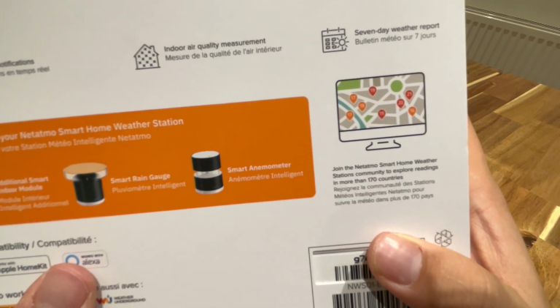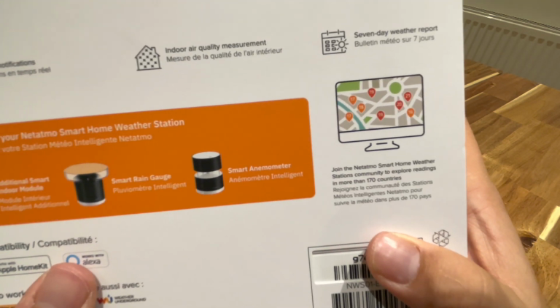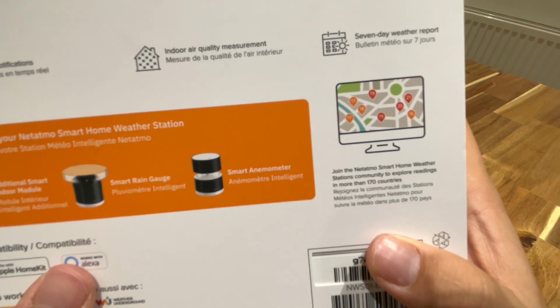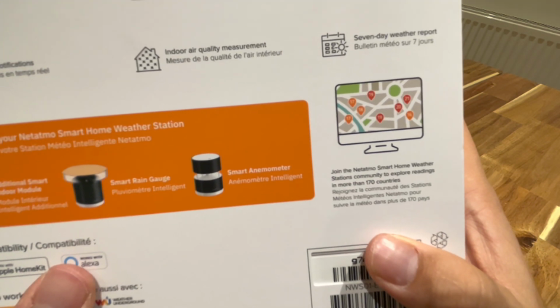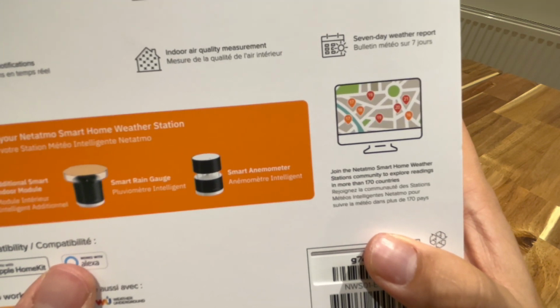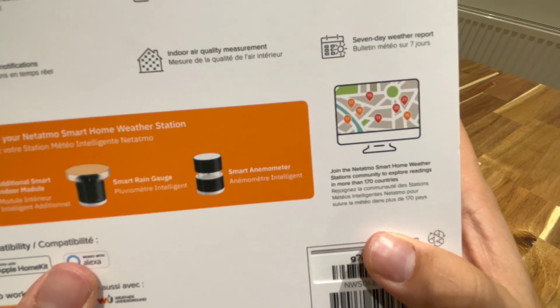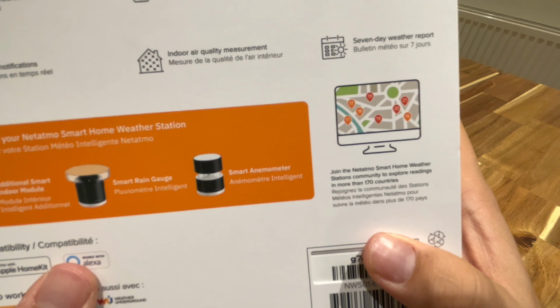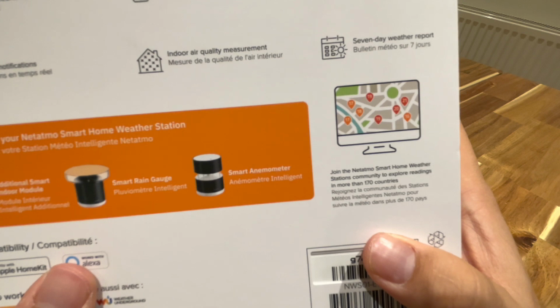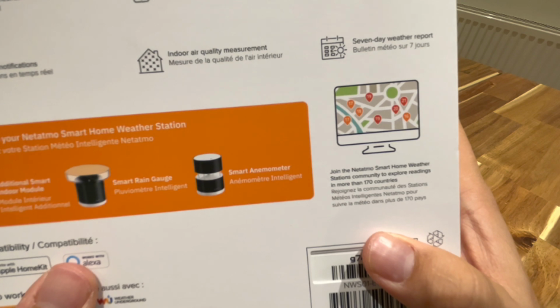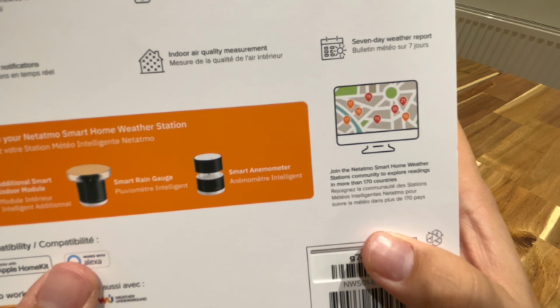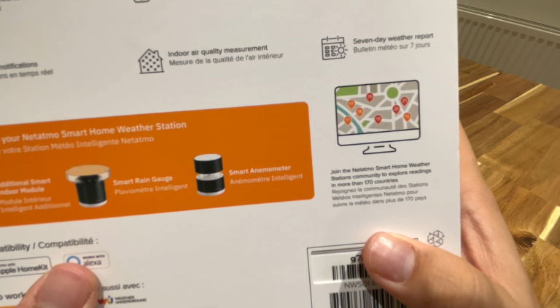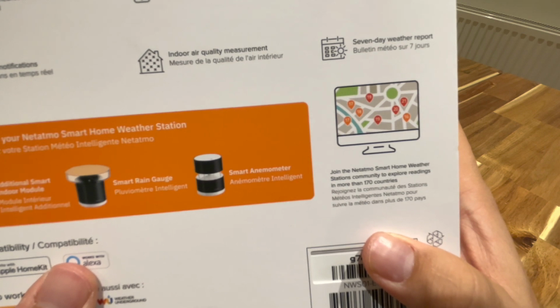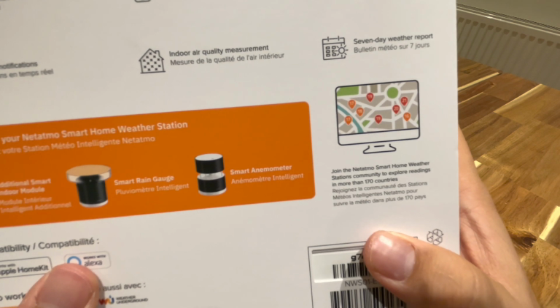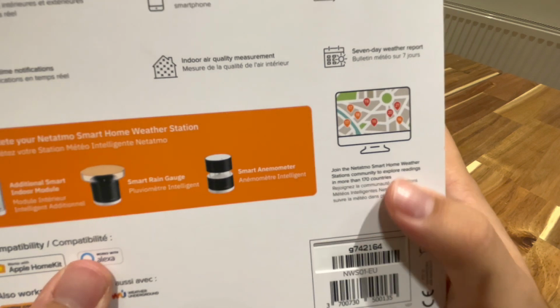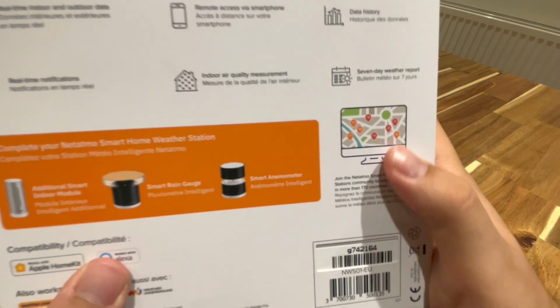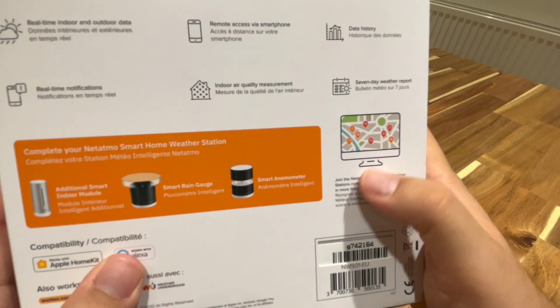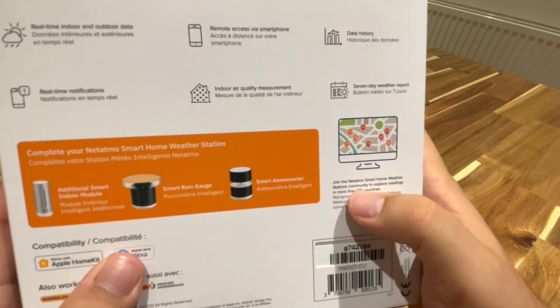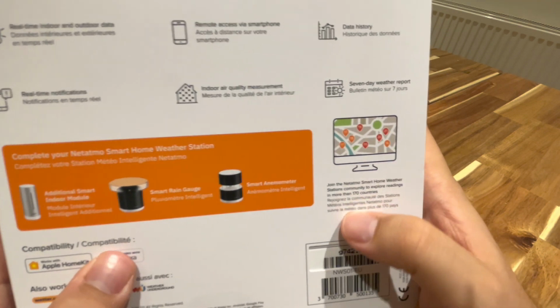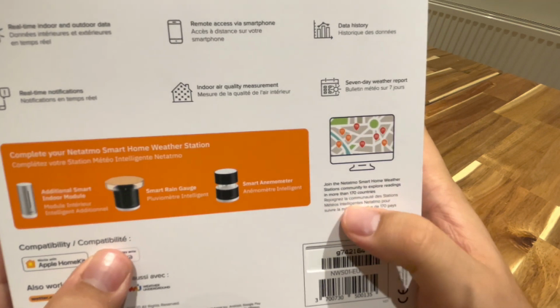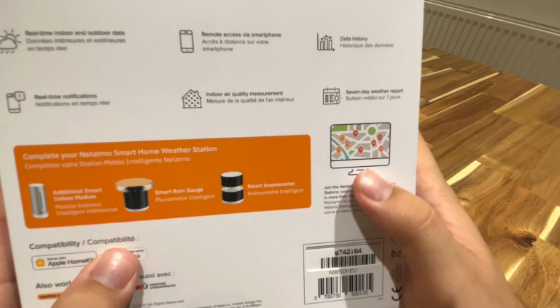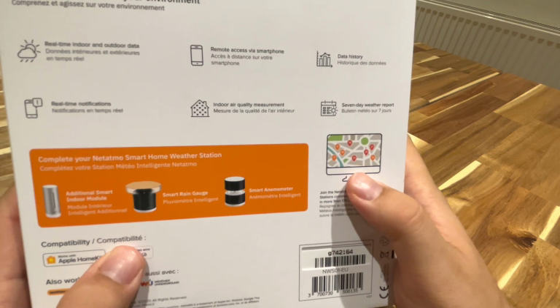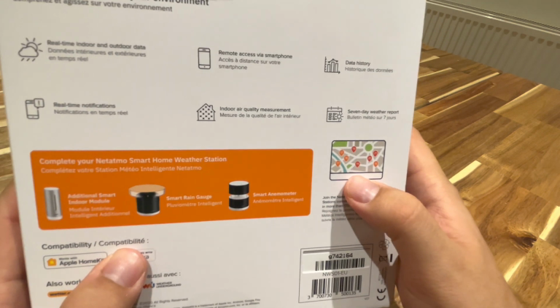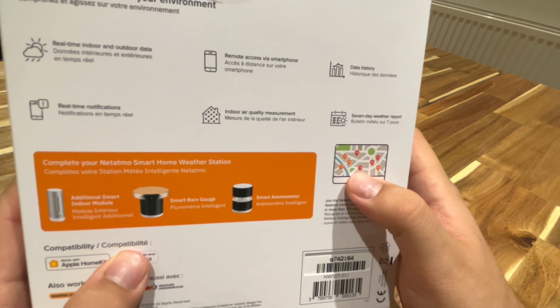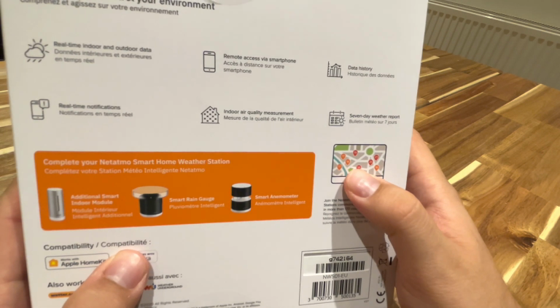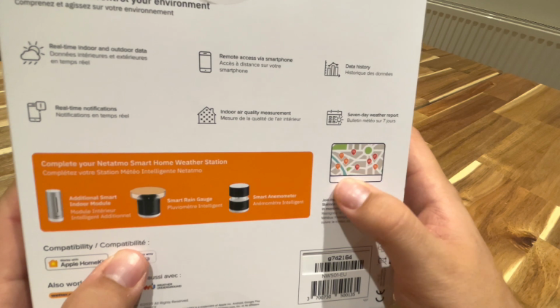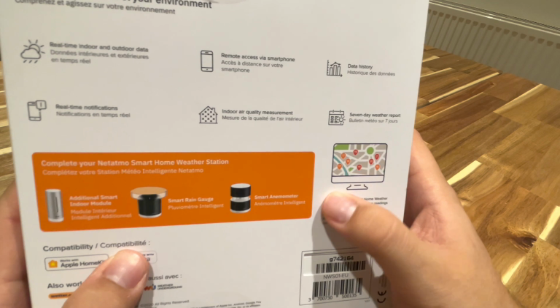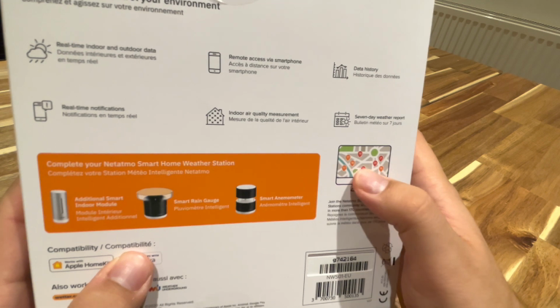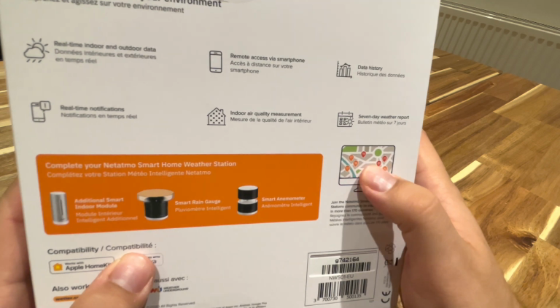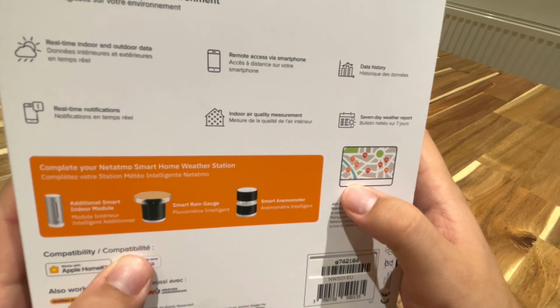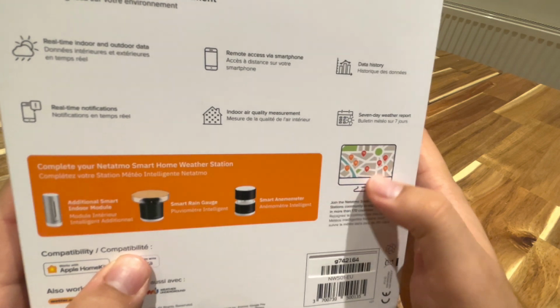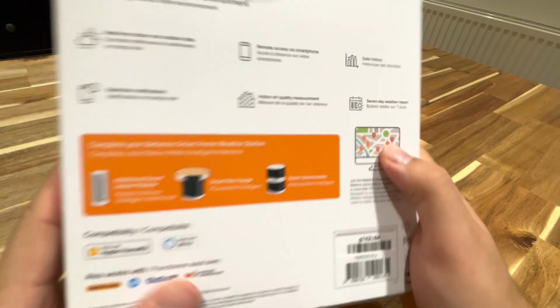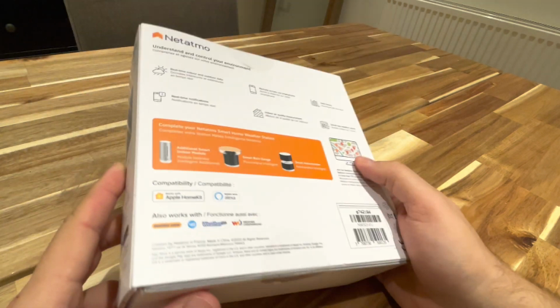It says 'join the network — the largest smart home weather station community to explore readings in more than 170 countries,' which could also be kind of cool because you can measure it and compare with someone down the road.